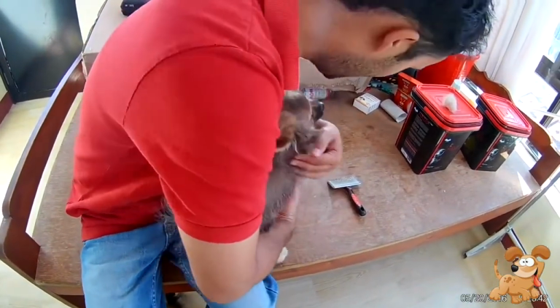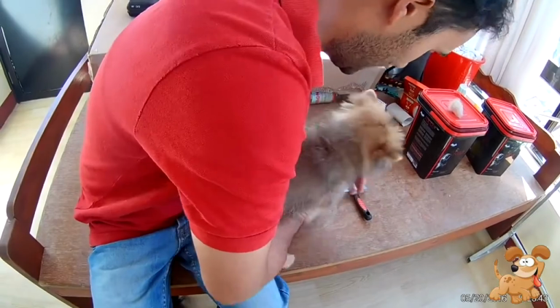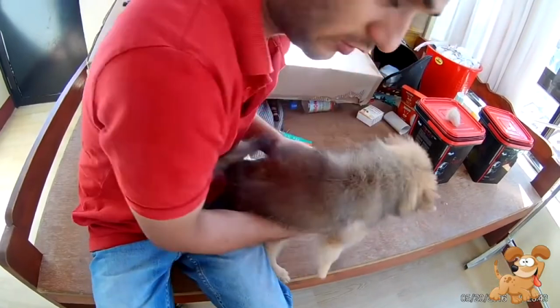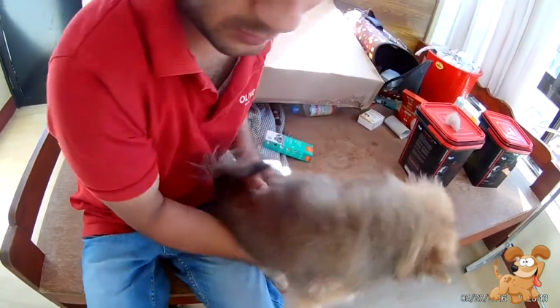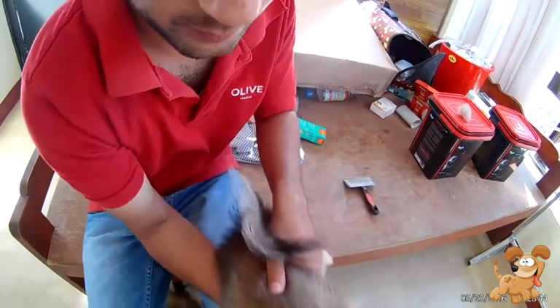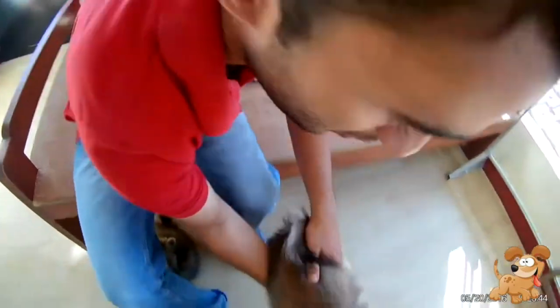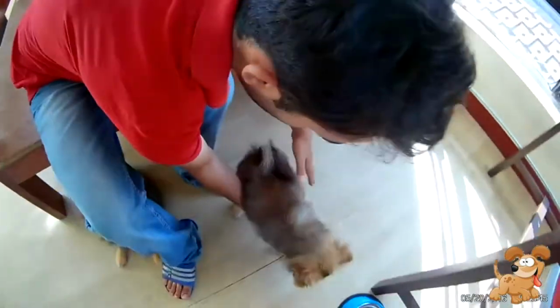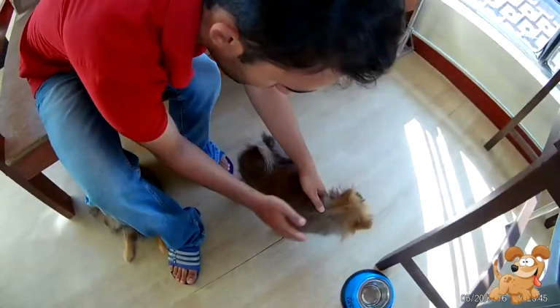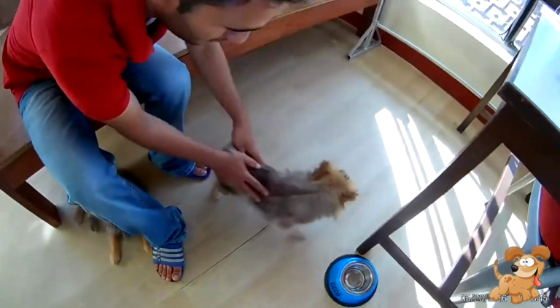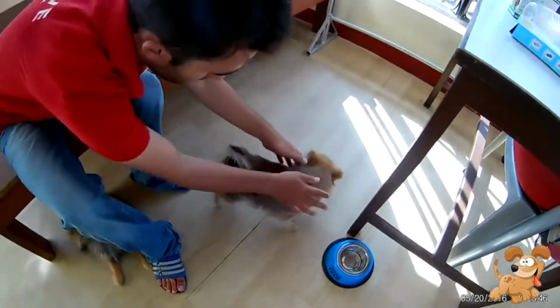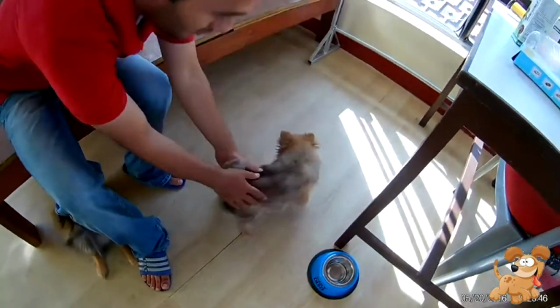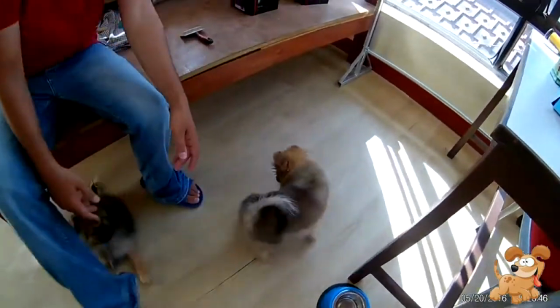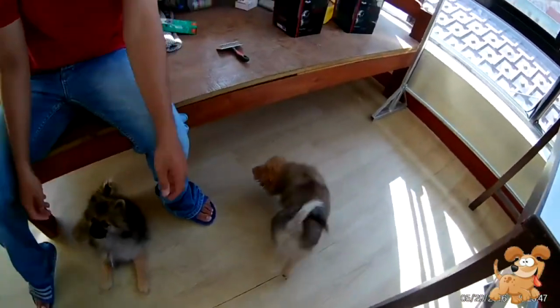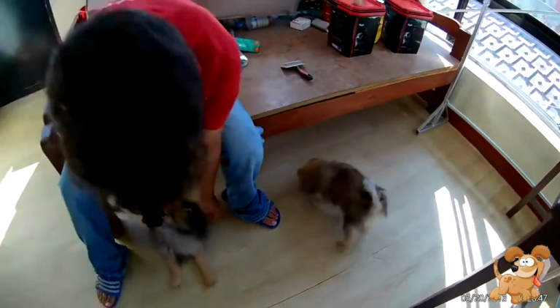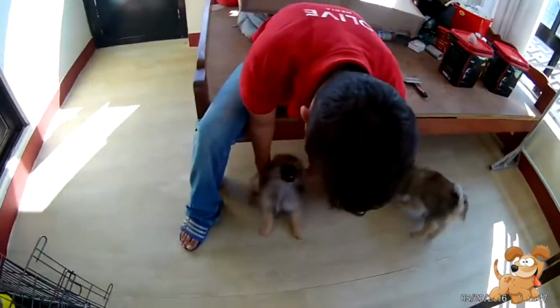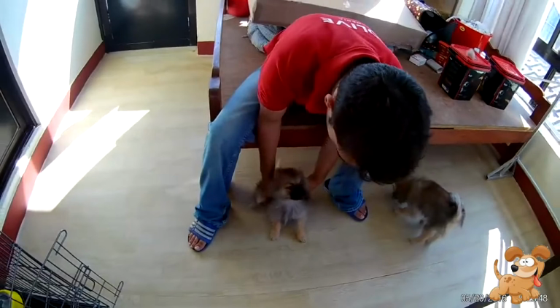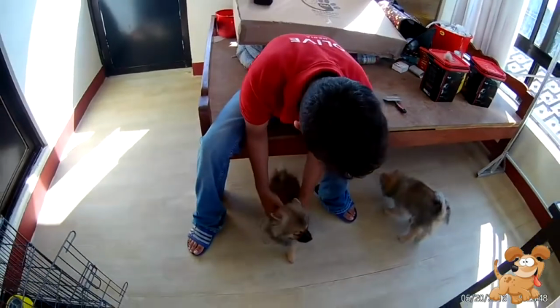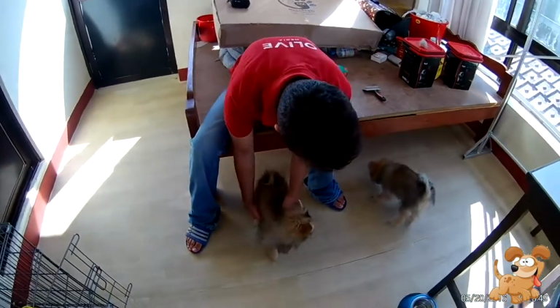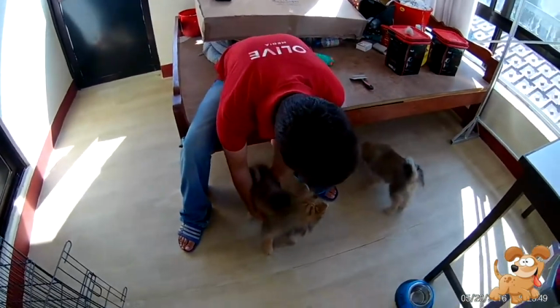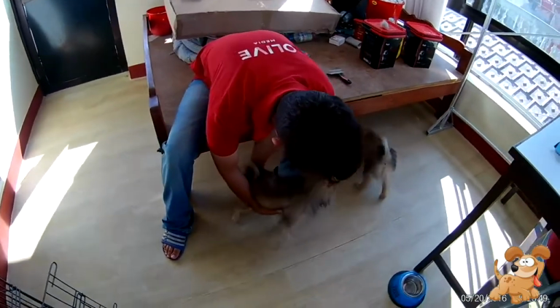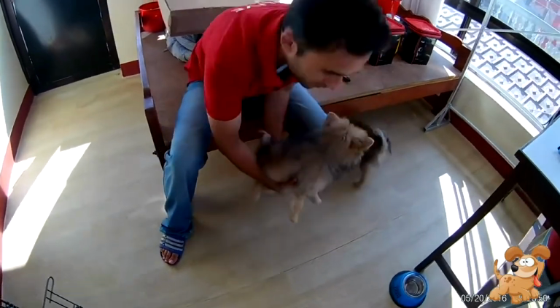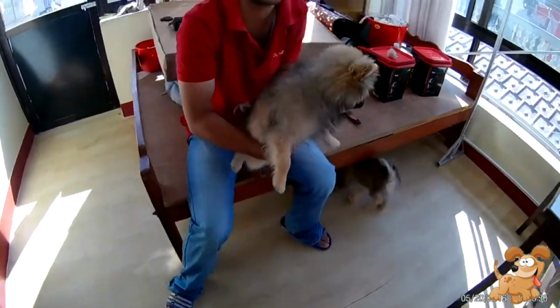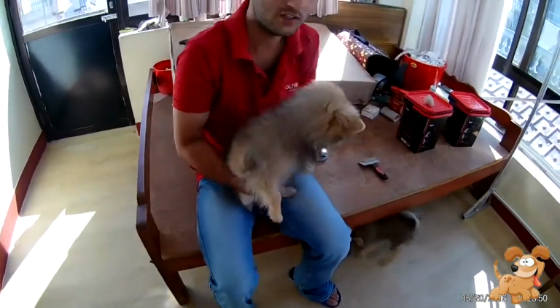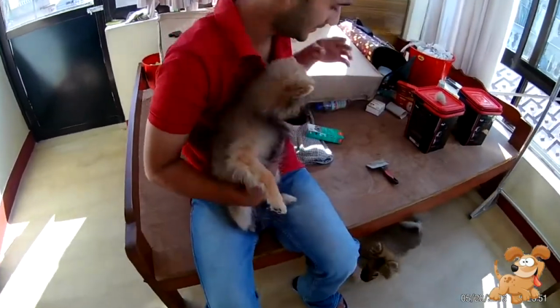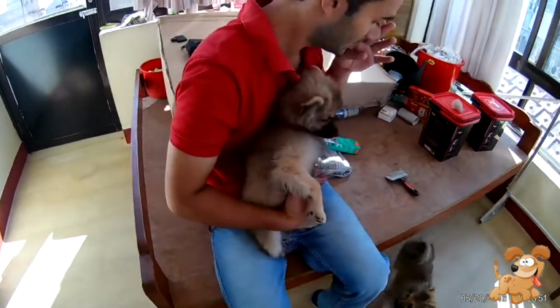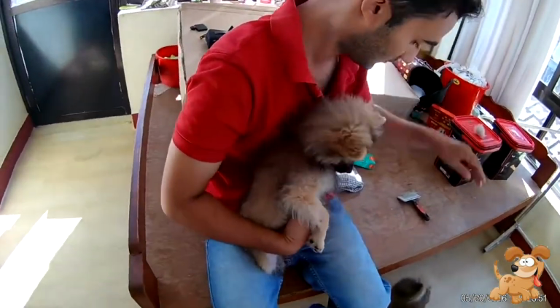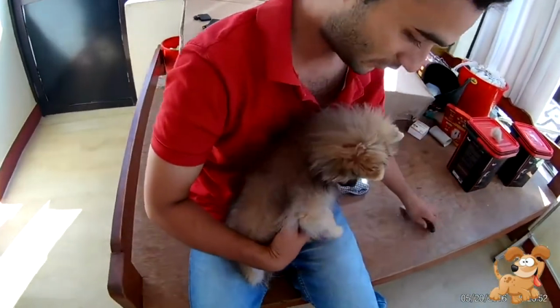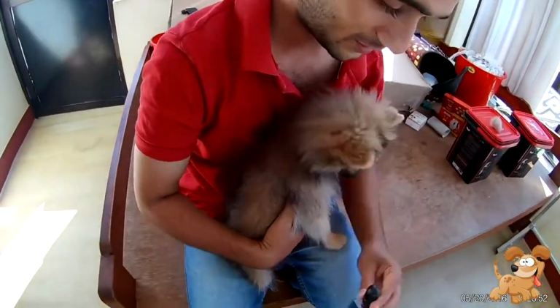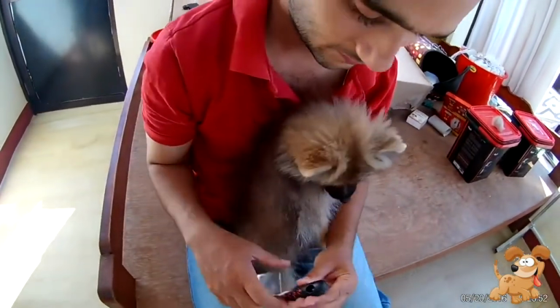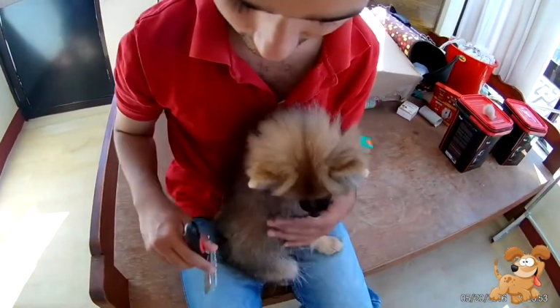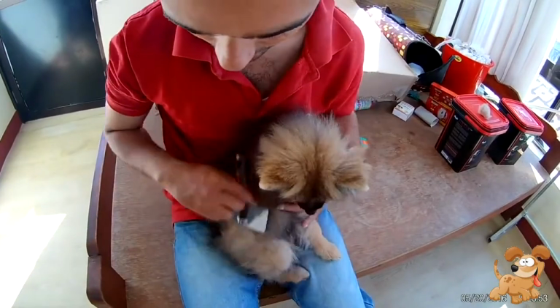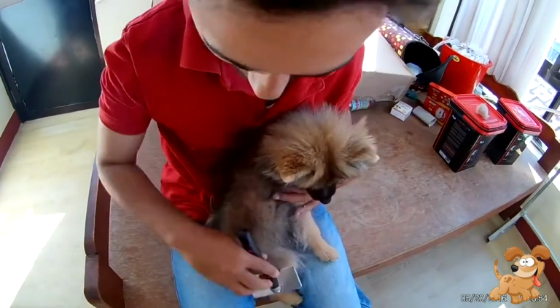Now for the male Pomeranian we have done the grooming process. For the female, she is shedding more than the male one, so let me switch over to her now.